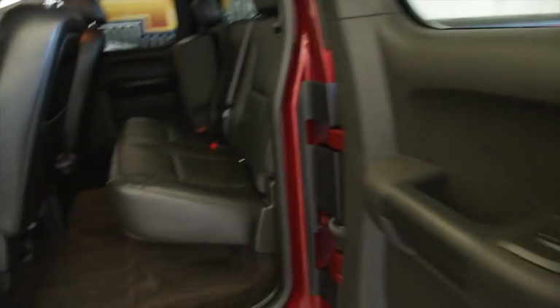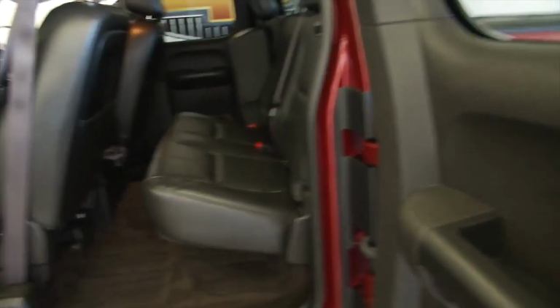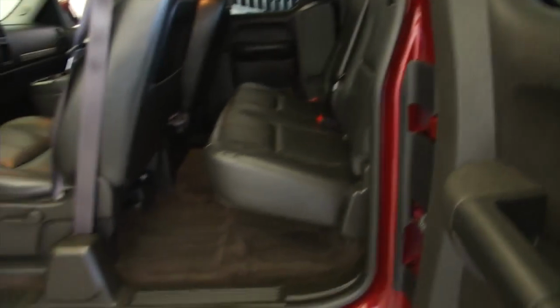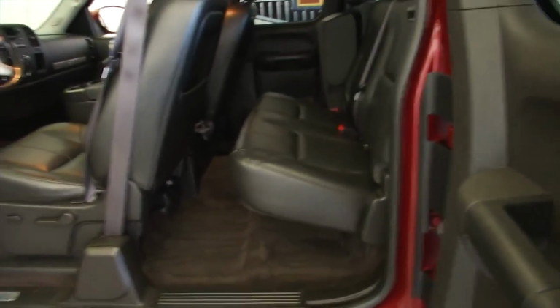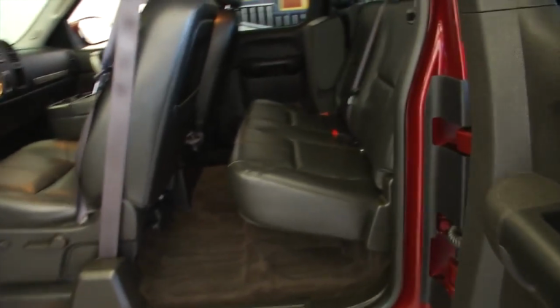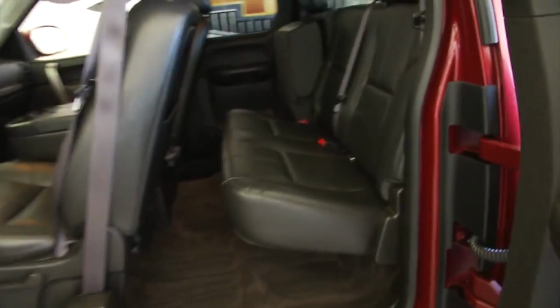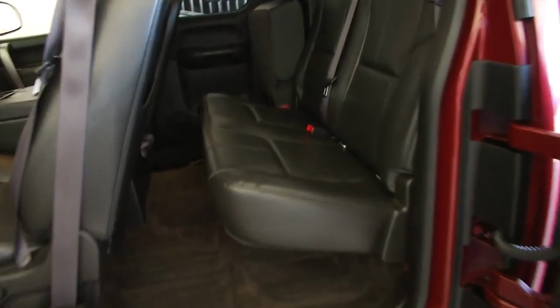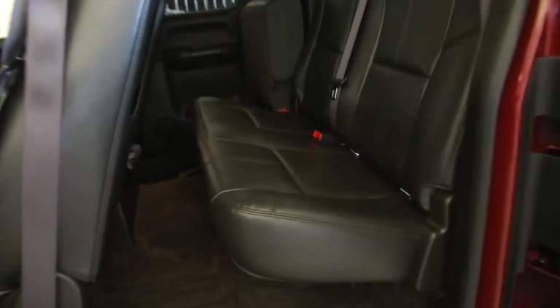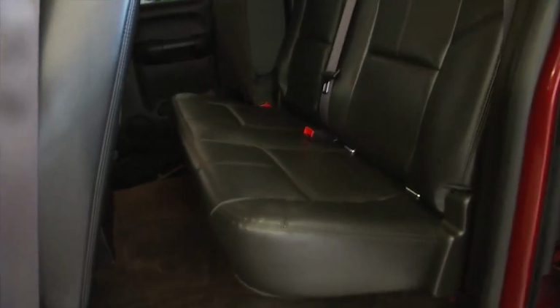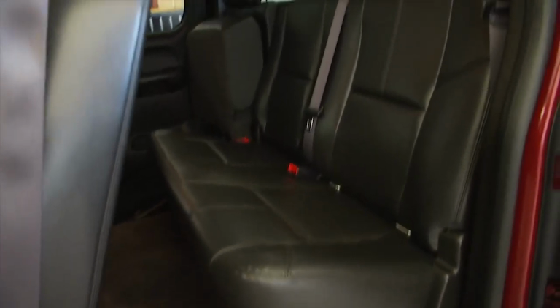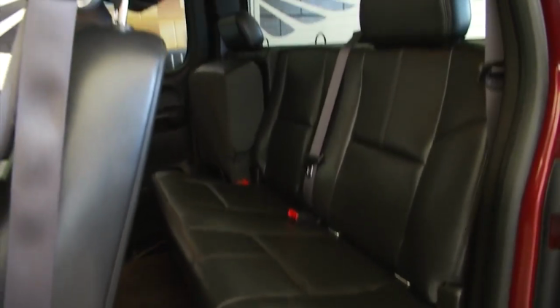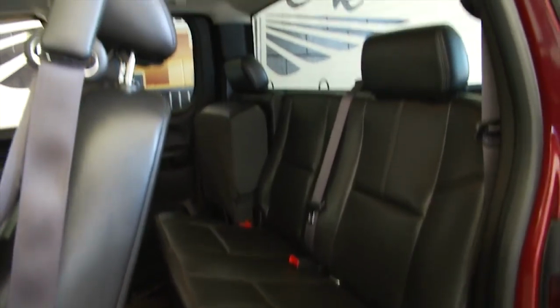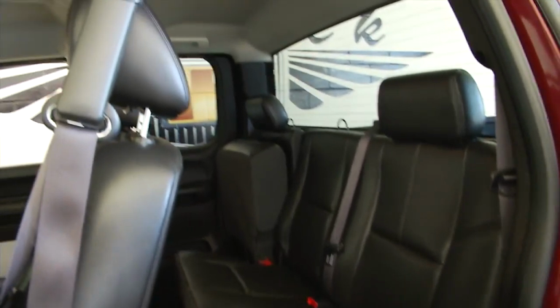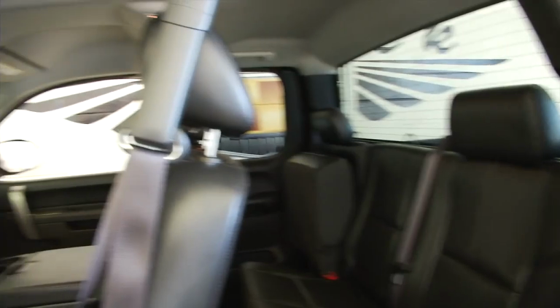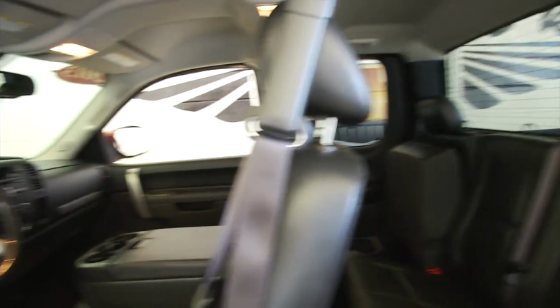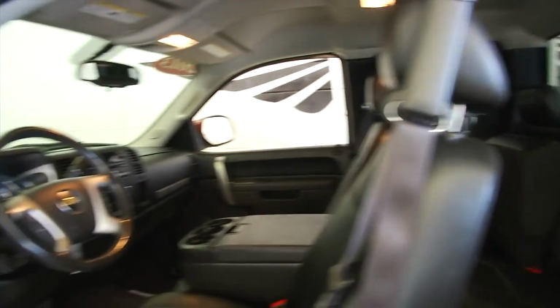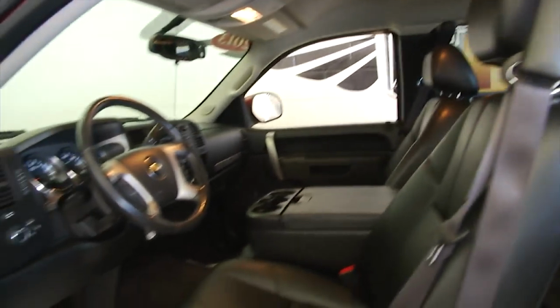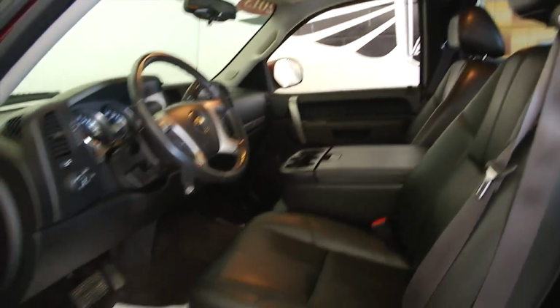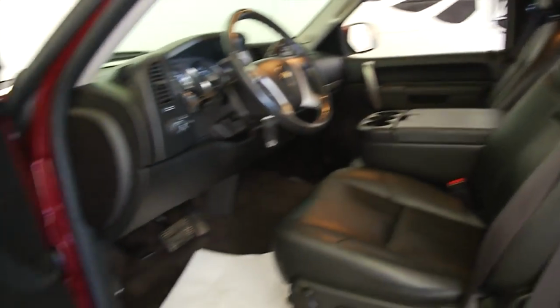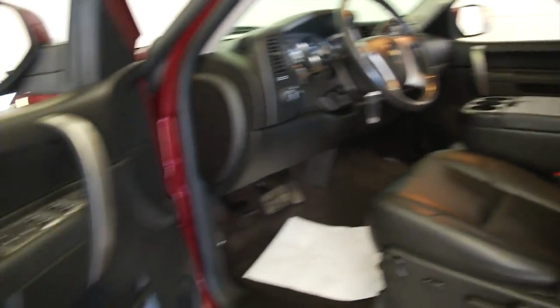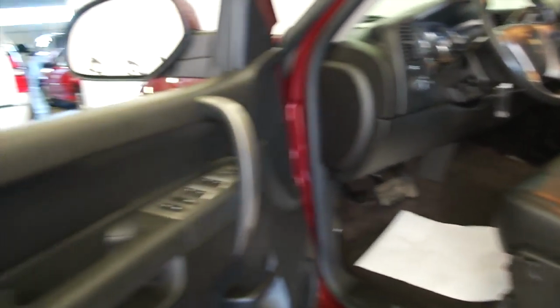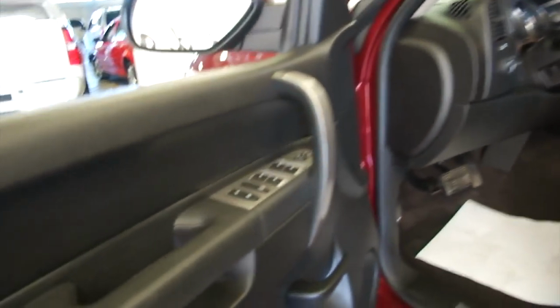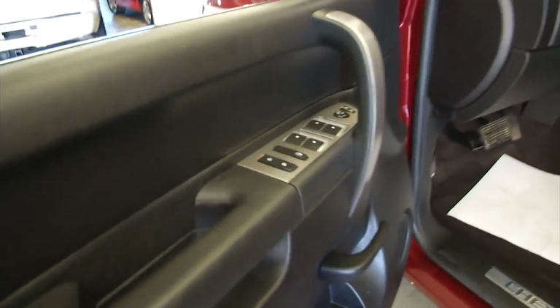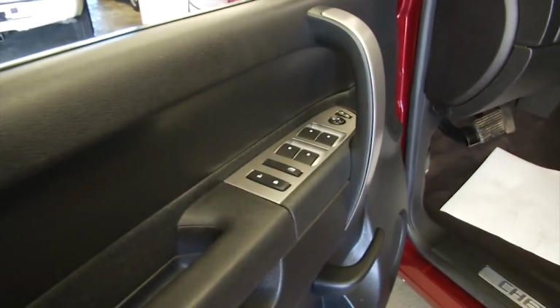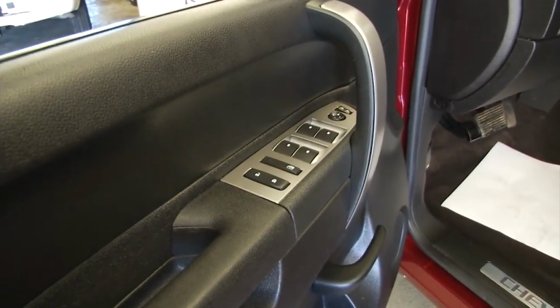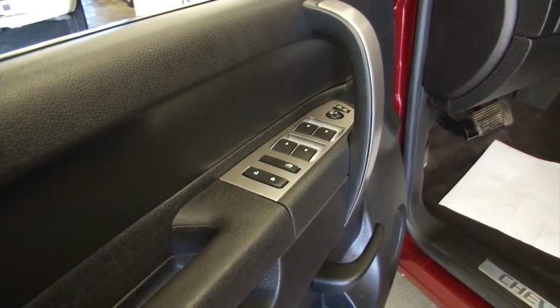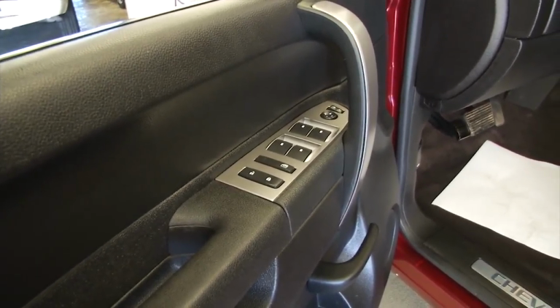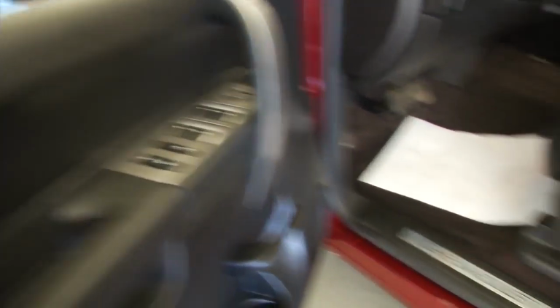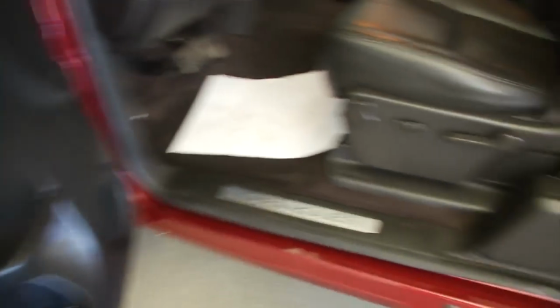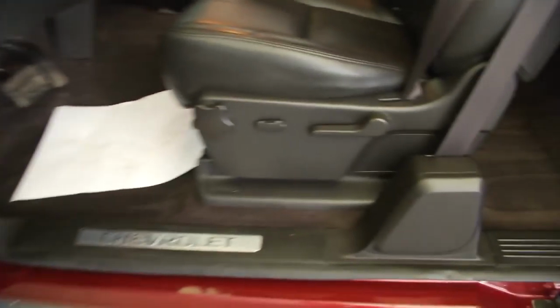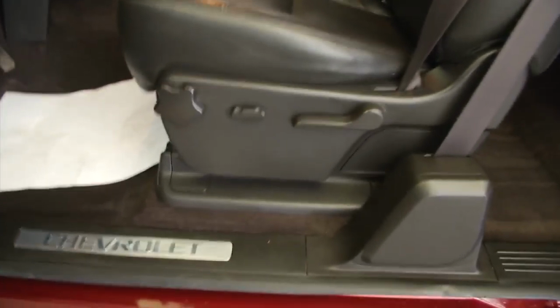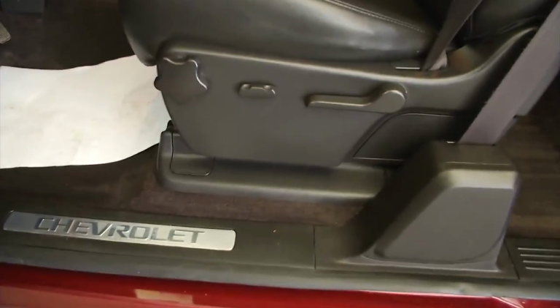Leather interior — the leather's in great condition on this 2013. It has power windows, power locks, power mirrors, and power and manual seat adjustments. Let's hop in and start it up.